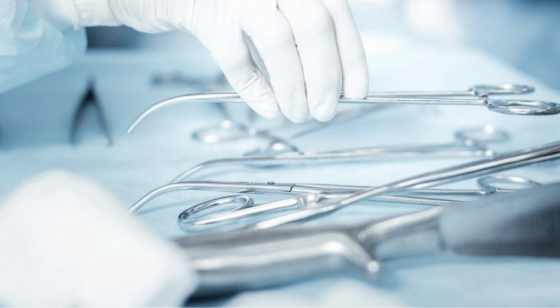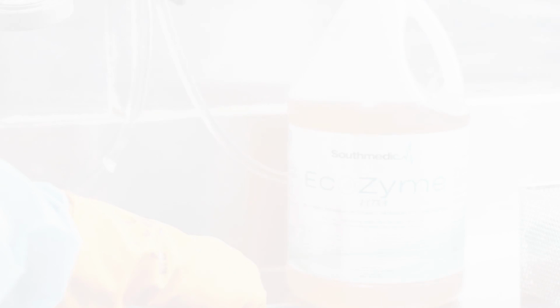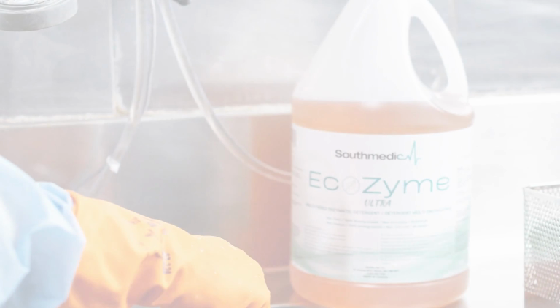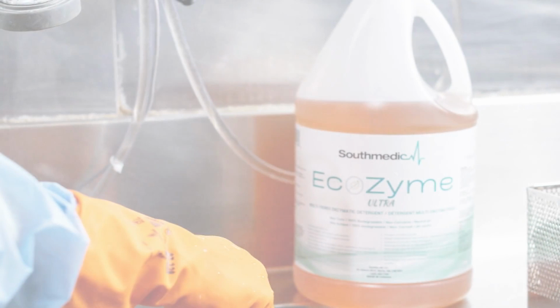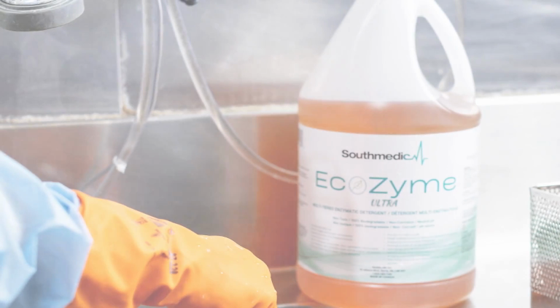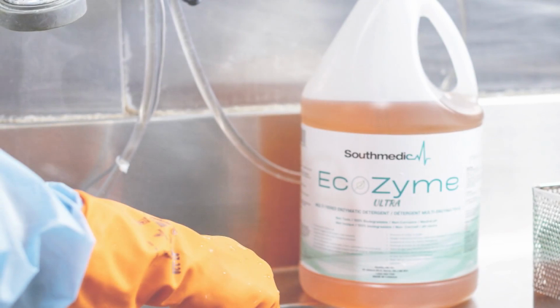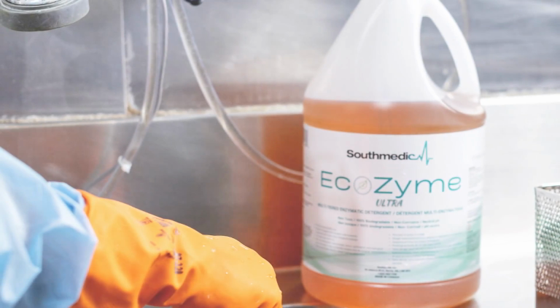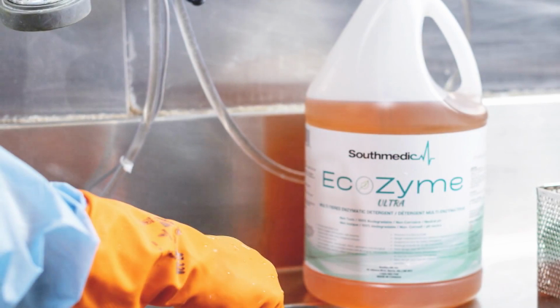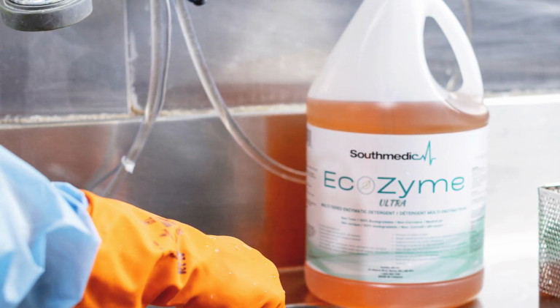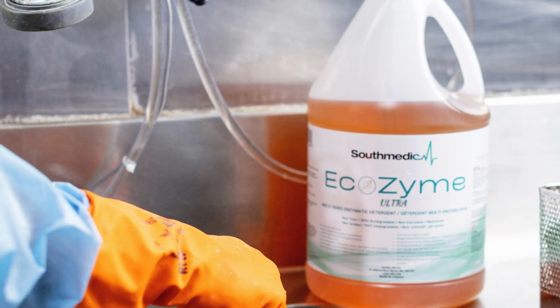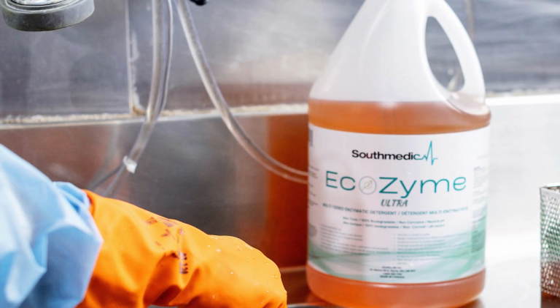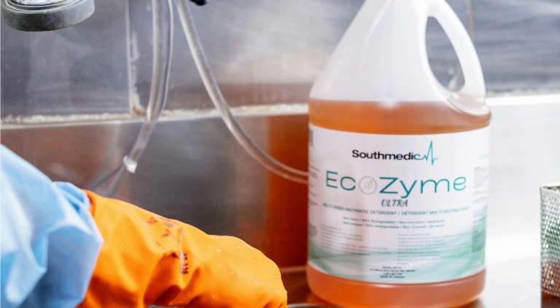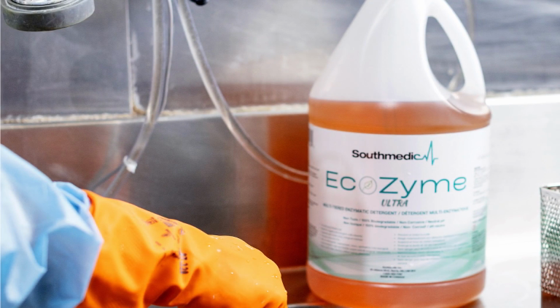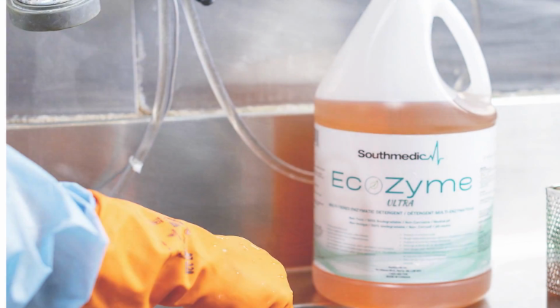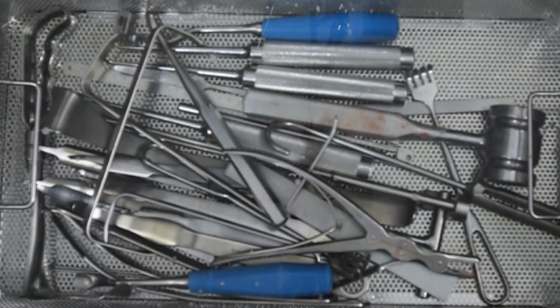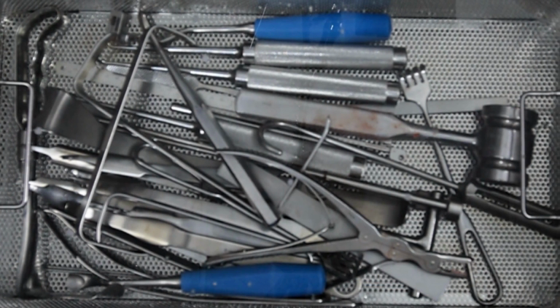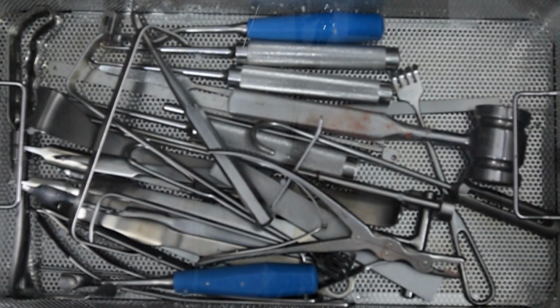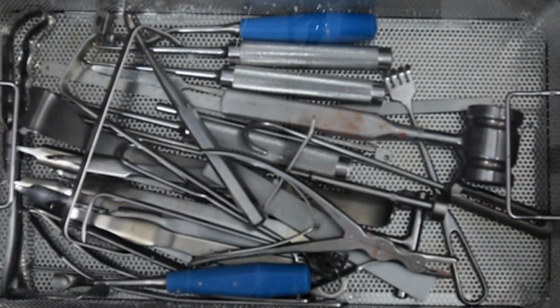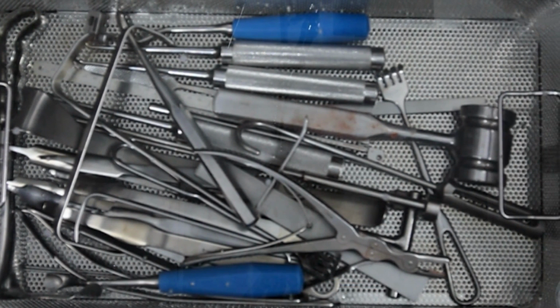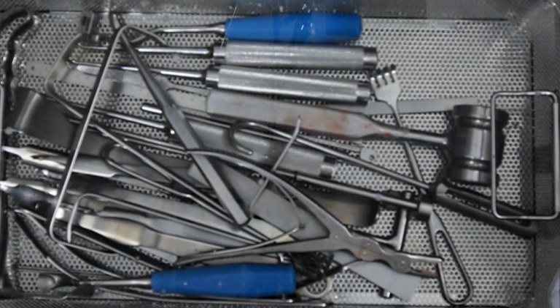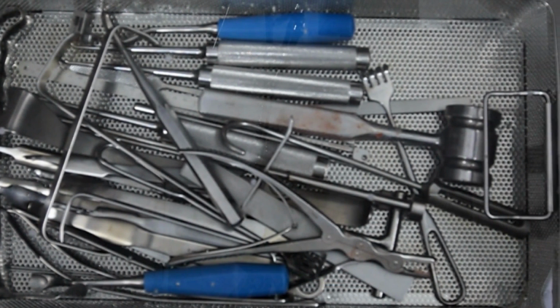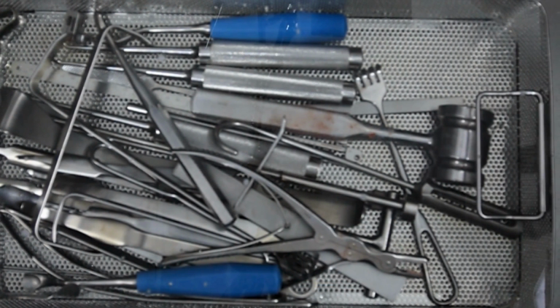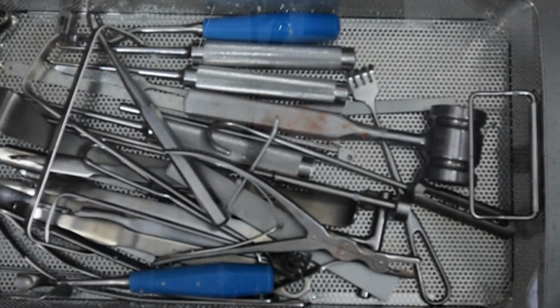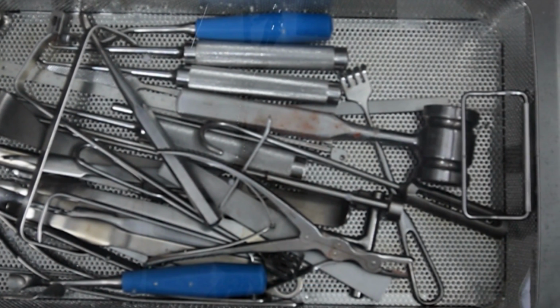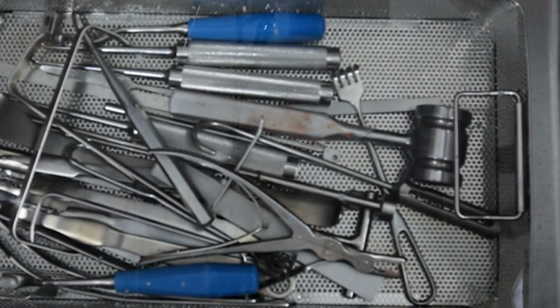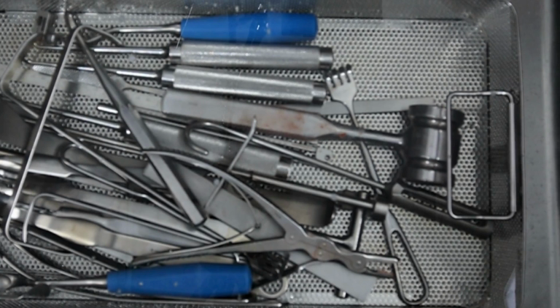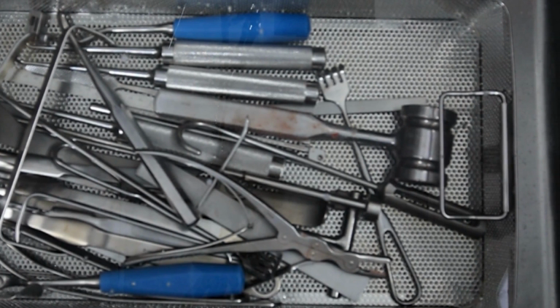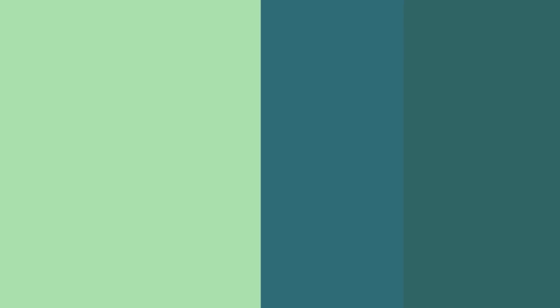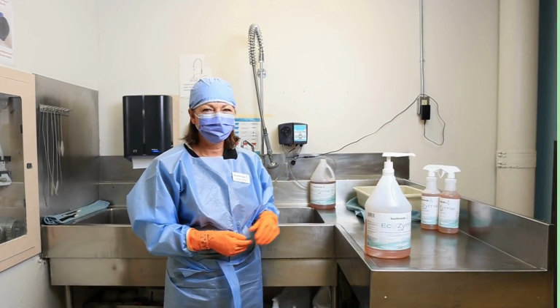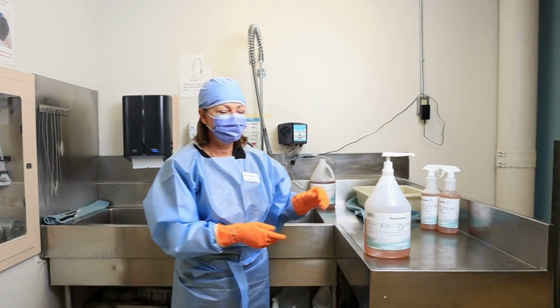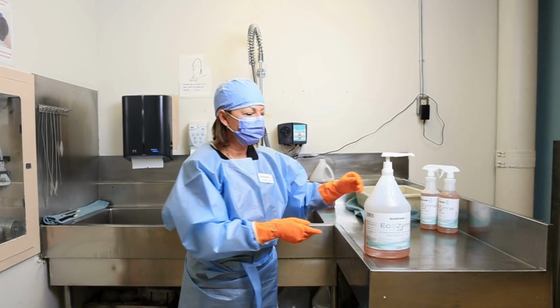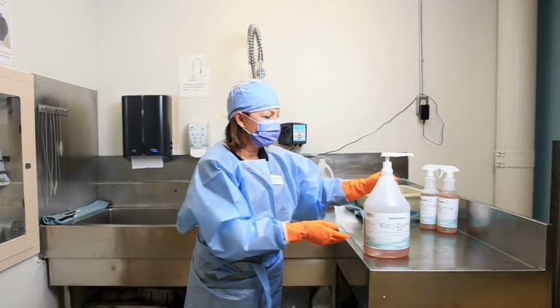If so, you'll want to take a moment and learn more about Ecozyme Ultra, our multi-enzymatic detergent that is effective on both organic and inorganic debris, free of hazardous chemicals and economically friendly.